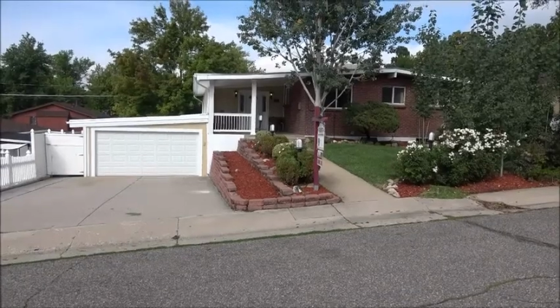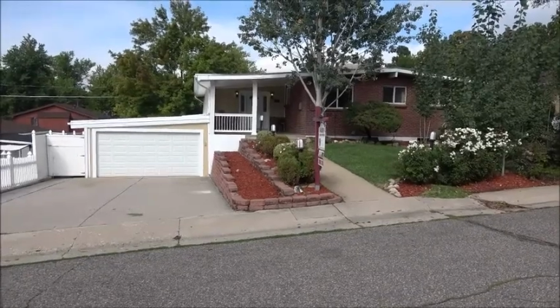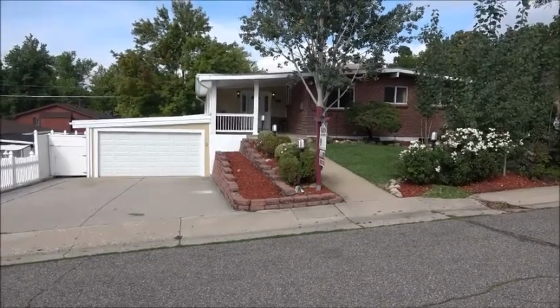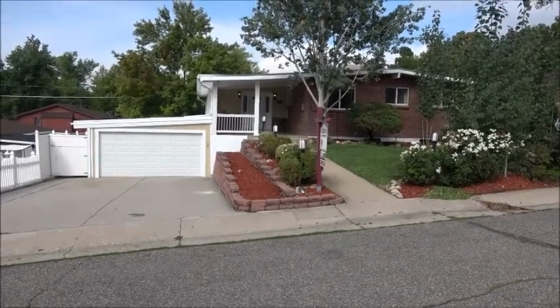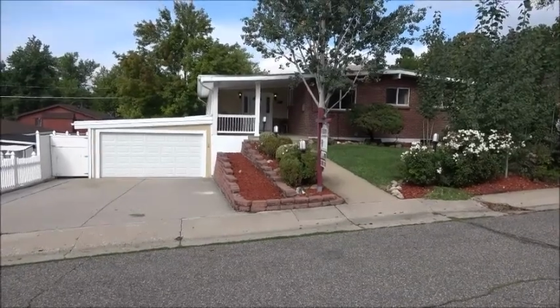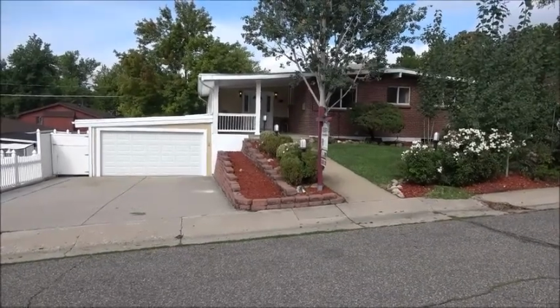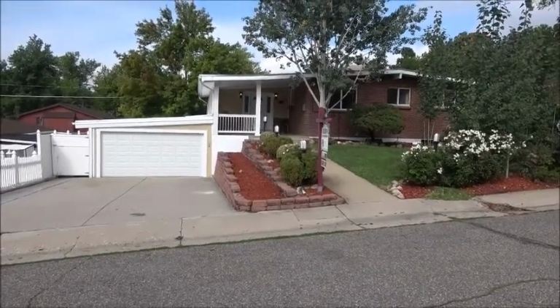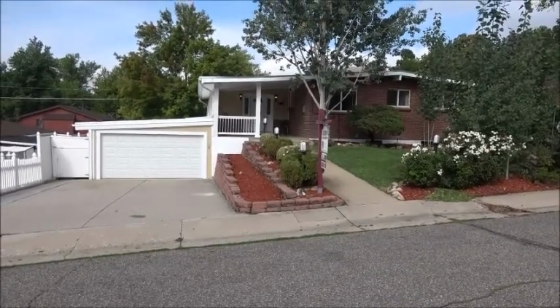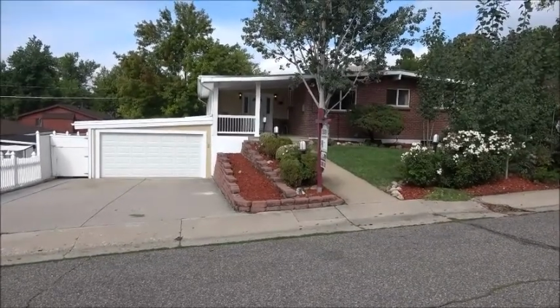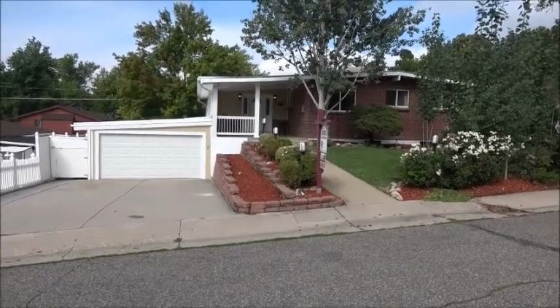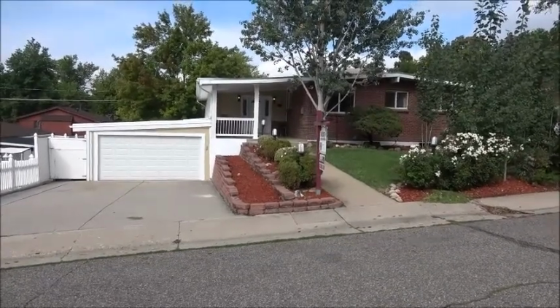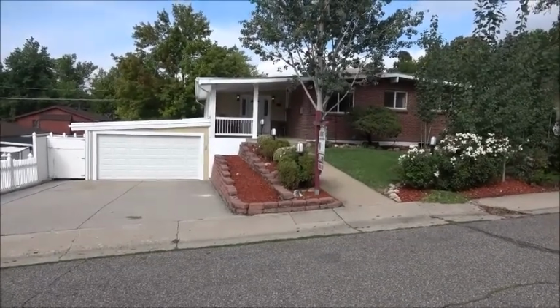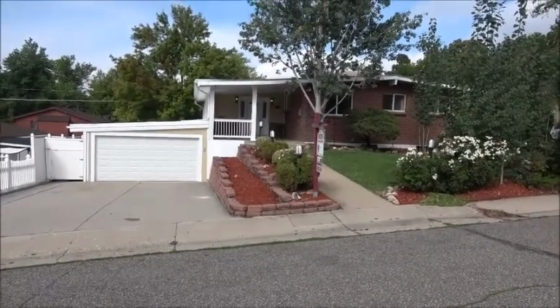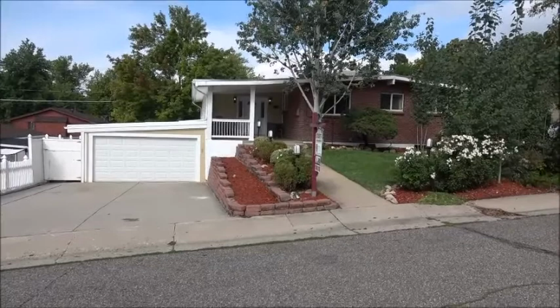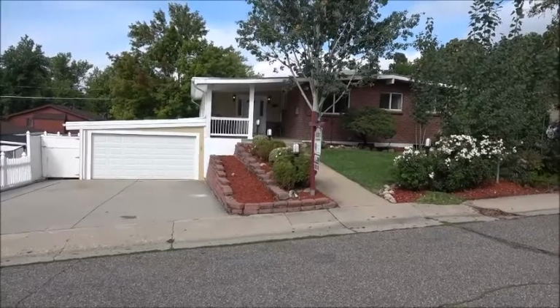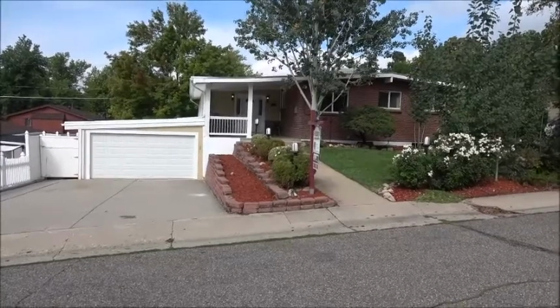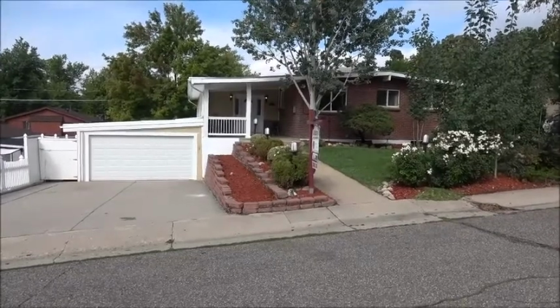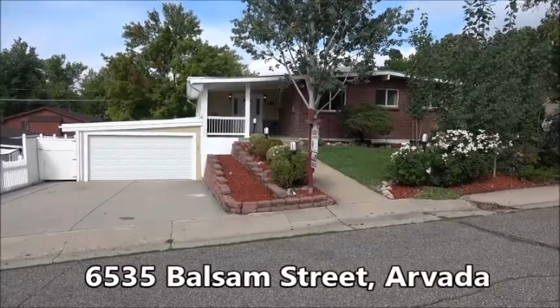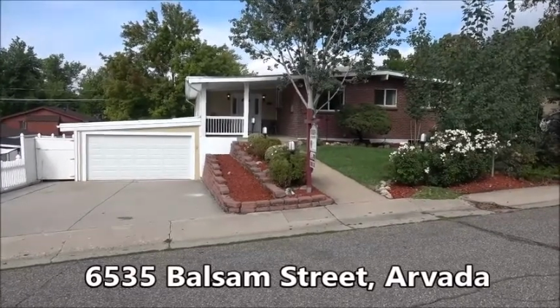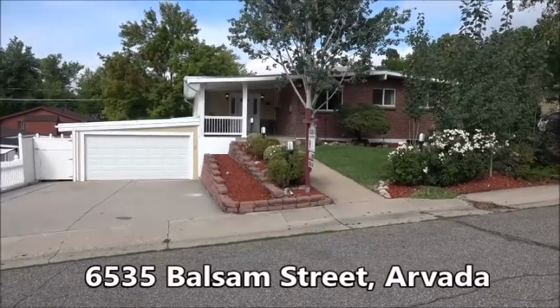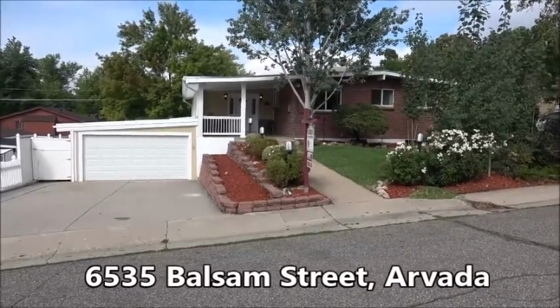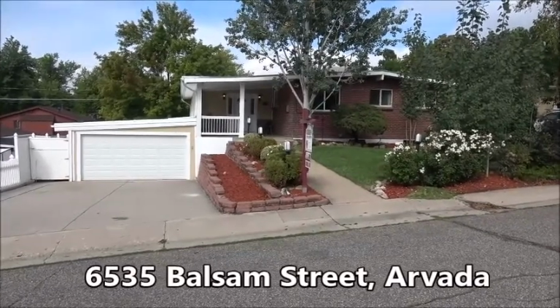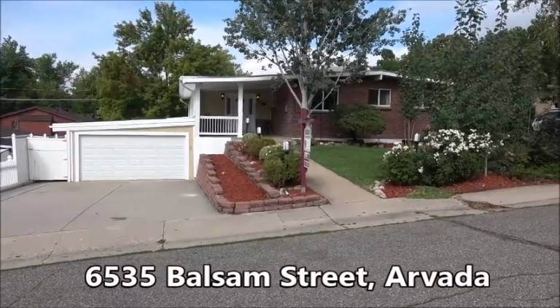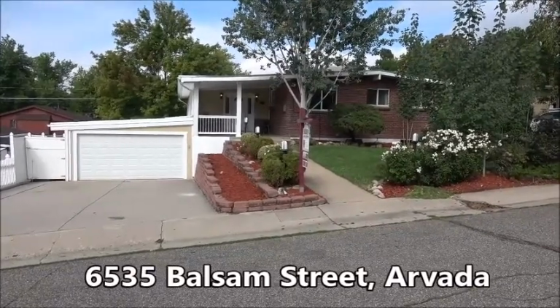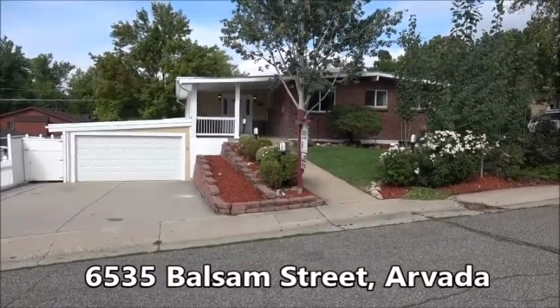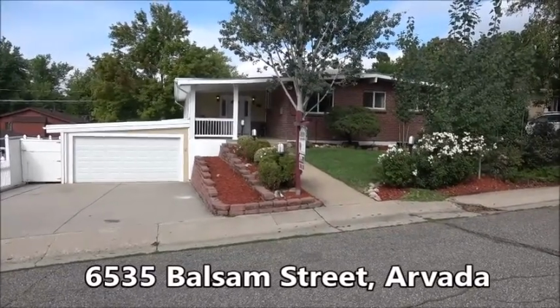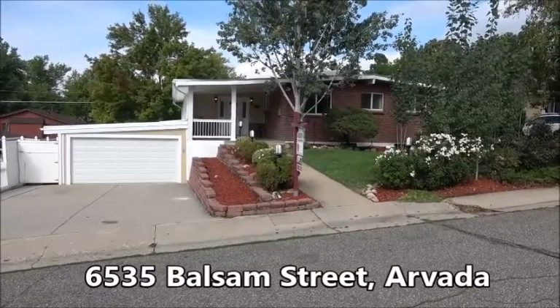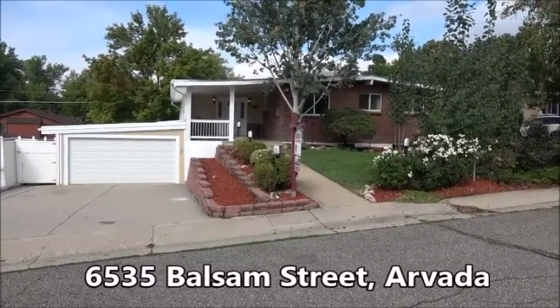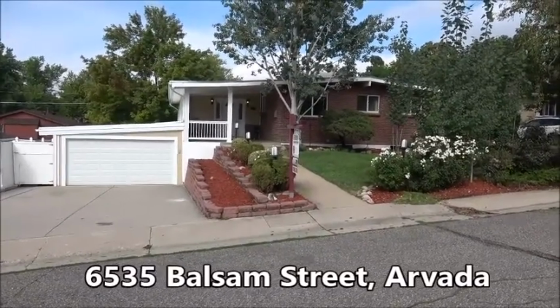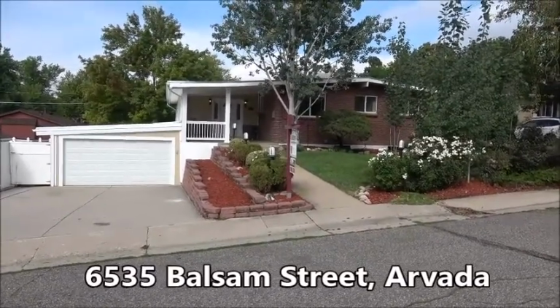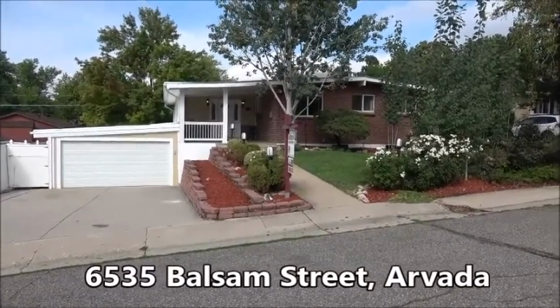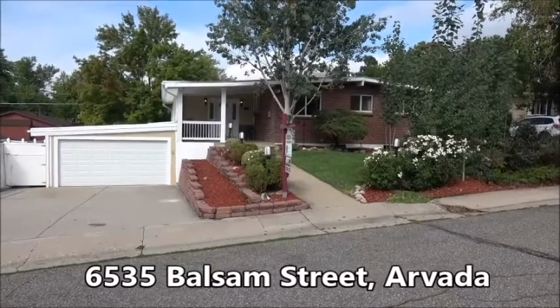This is Jim Smith of Golden Real Estate. Today I'm showing you my new listing at 6535 Balsam Street in the Scenic Heights section of Arvada.